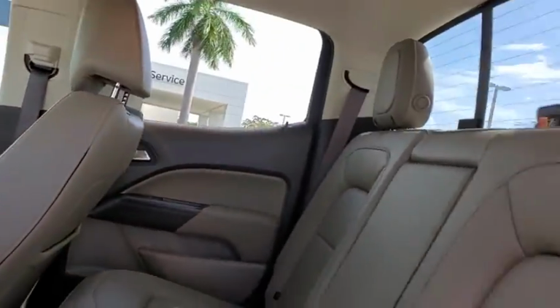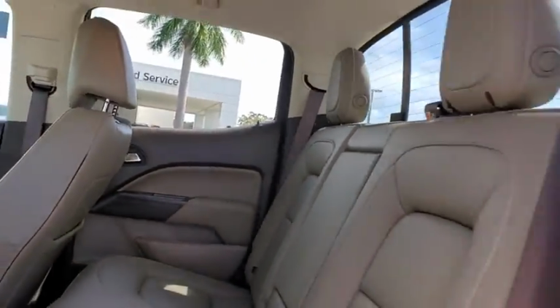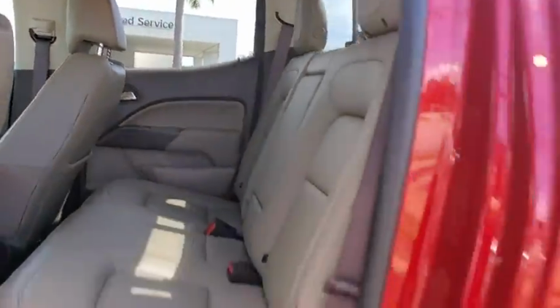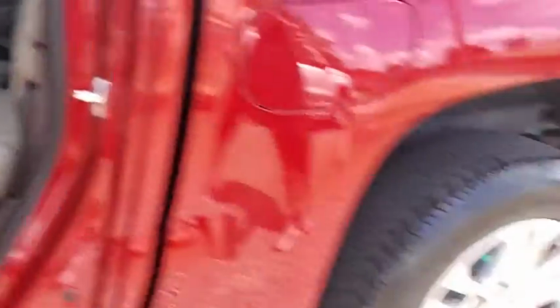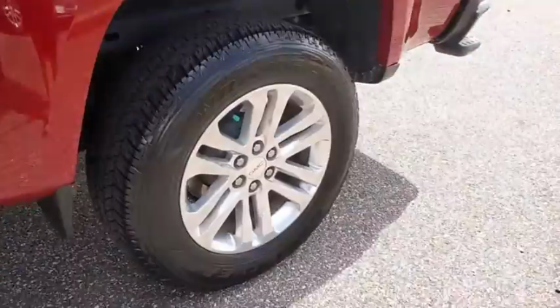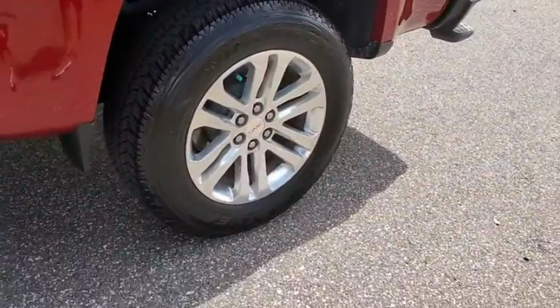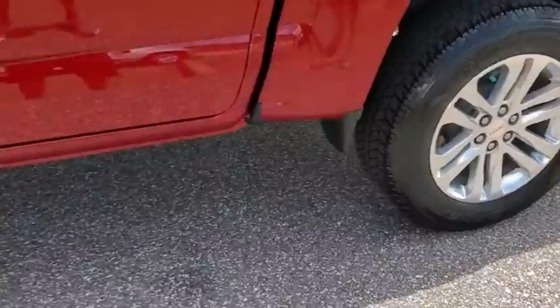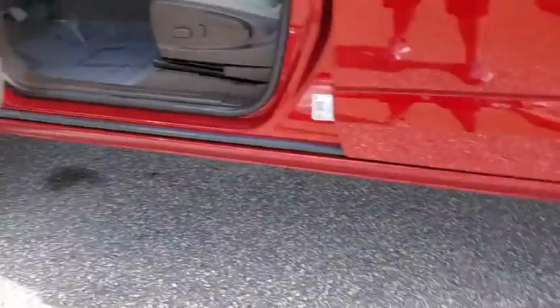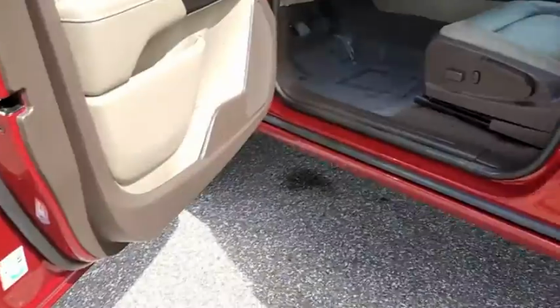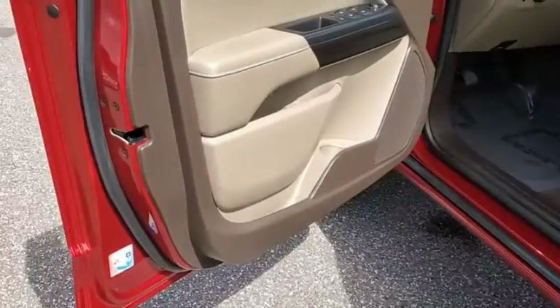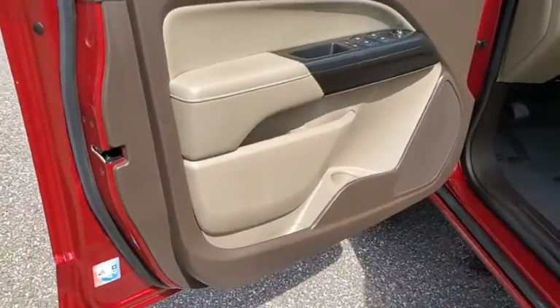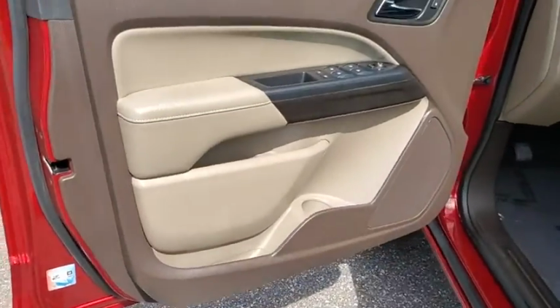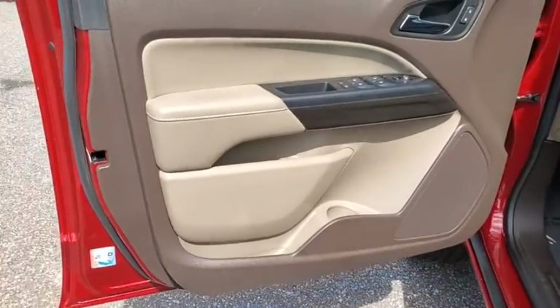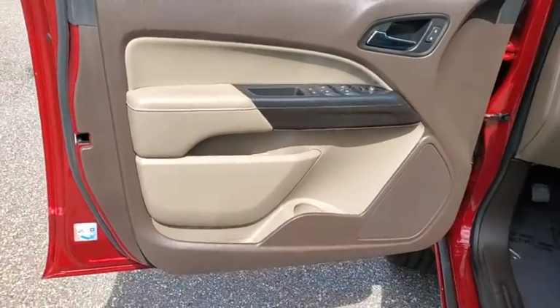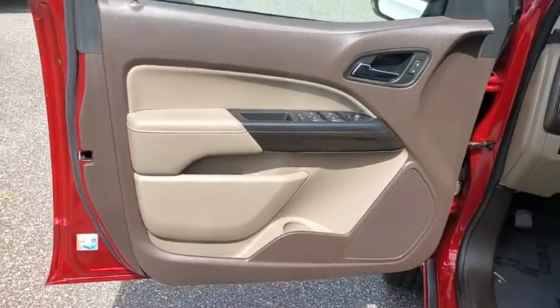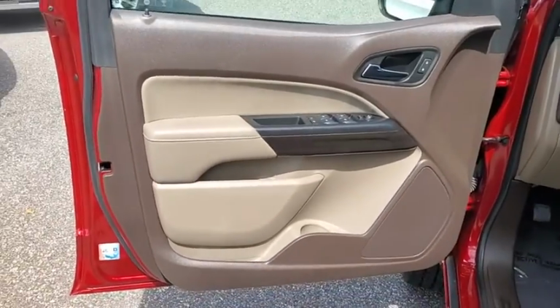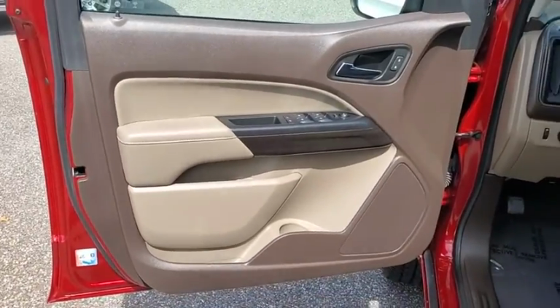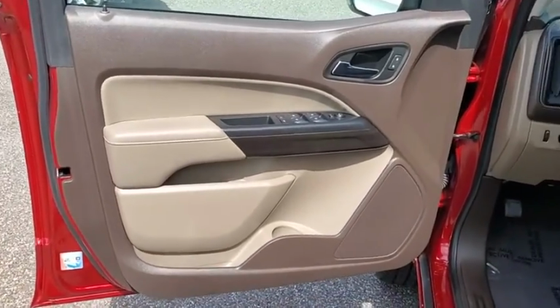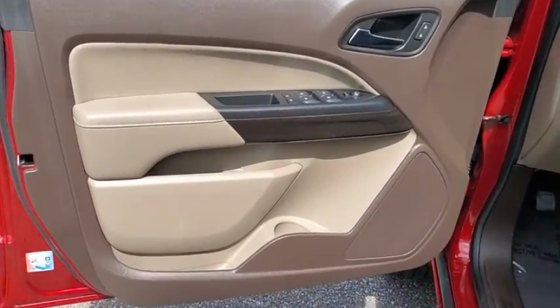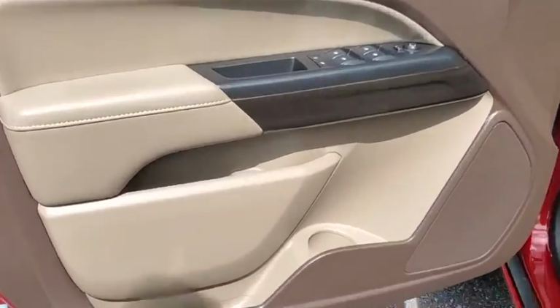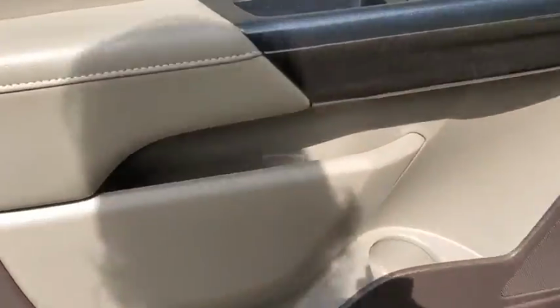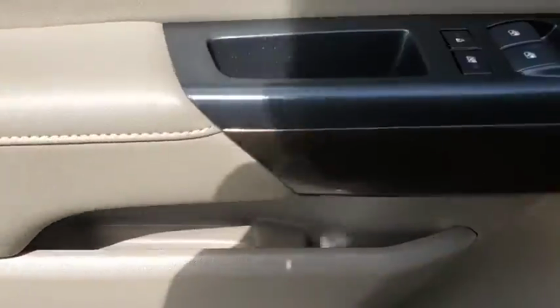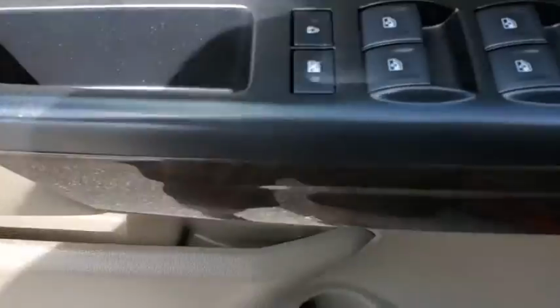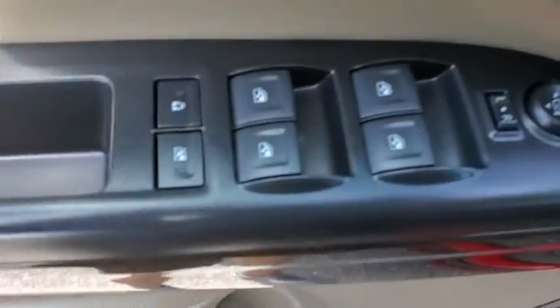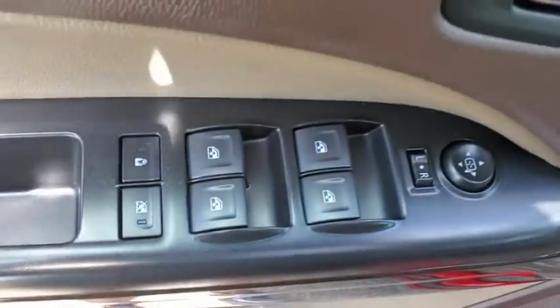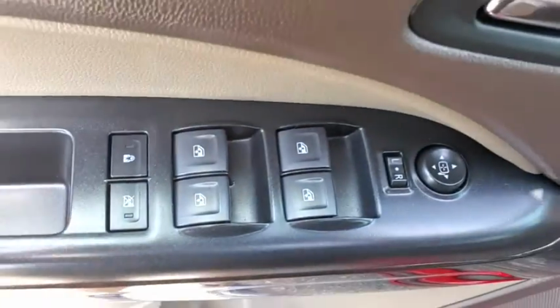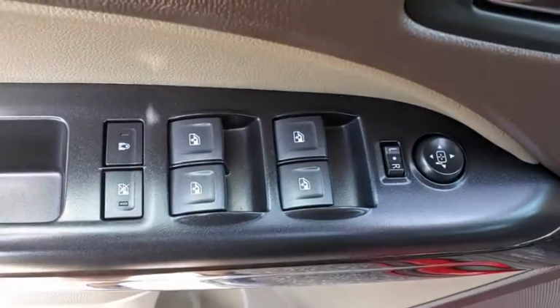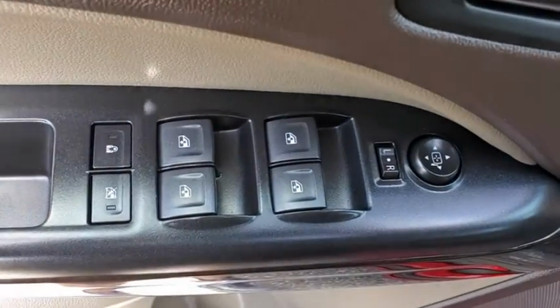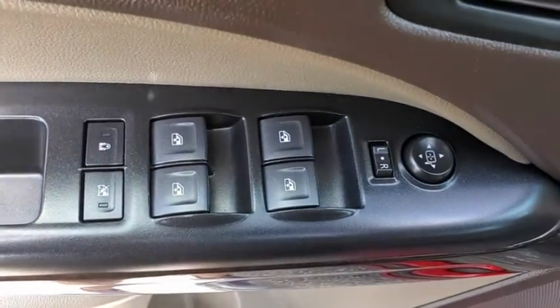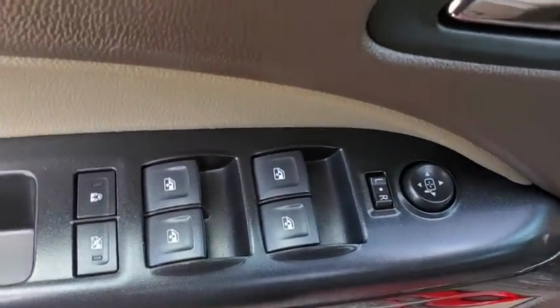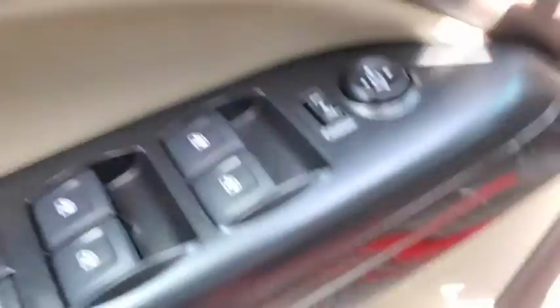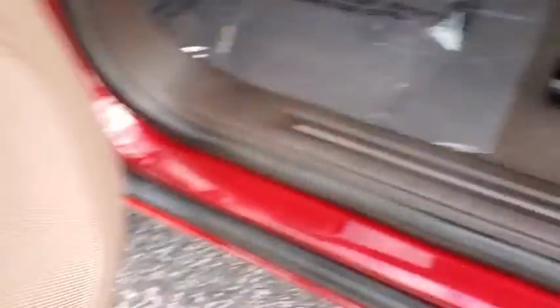Fog light, rear window defroster, compass, heated steering wheel, trip computer, heated front driver and passenger seat, overhead console, HD radio.